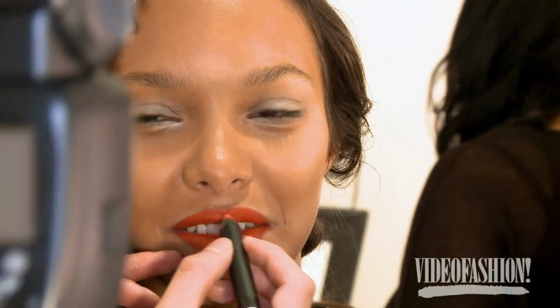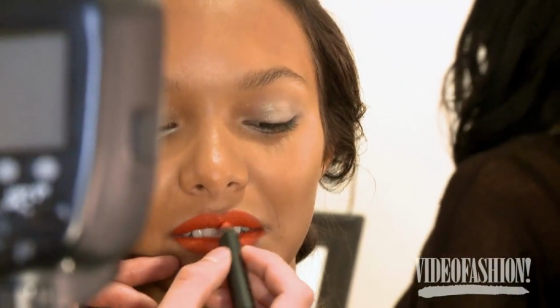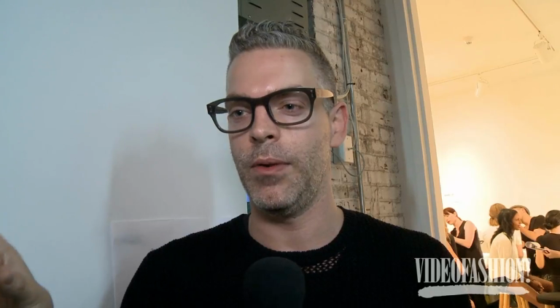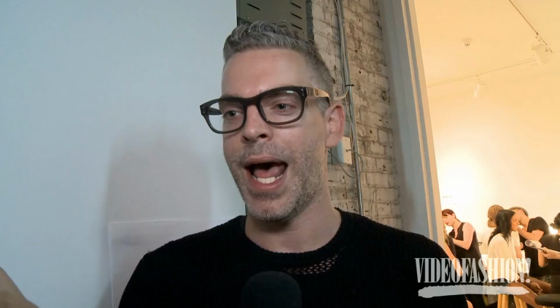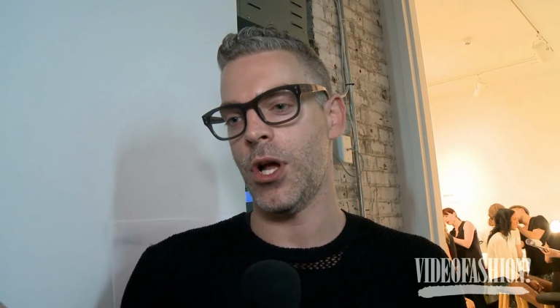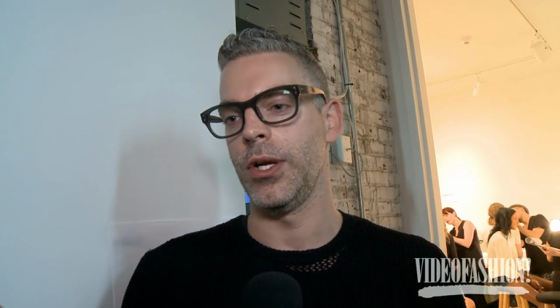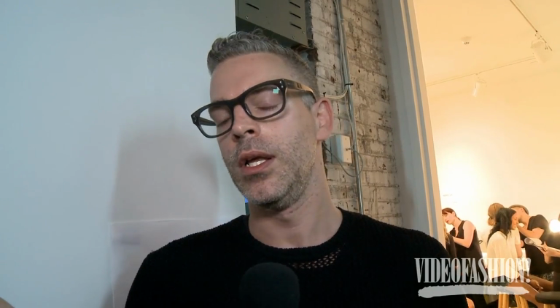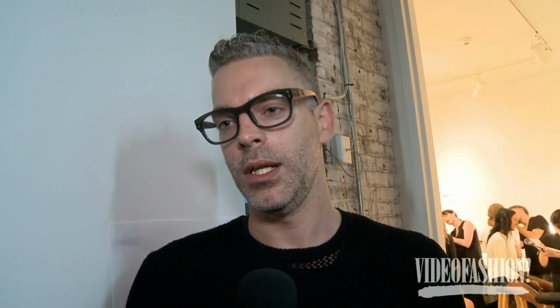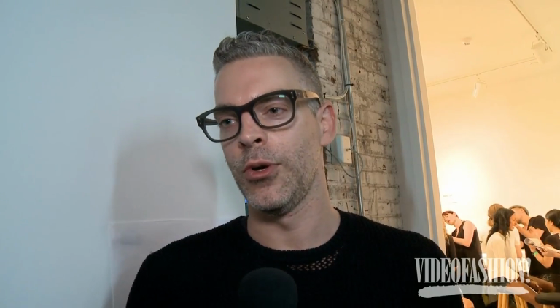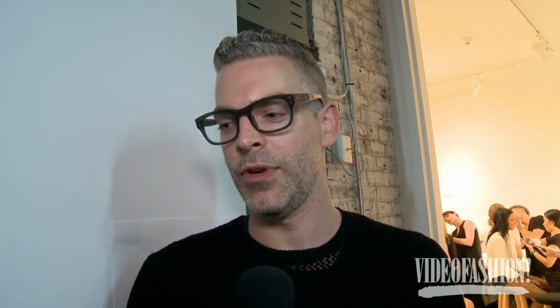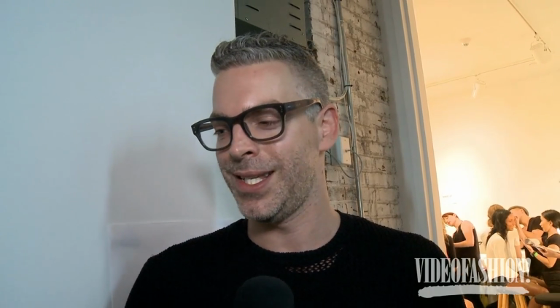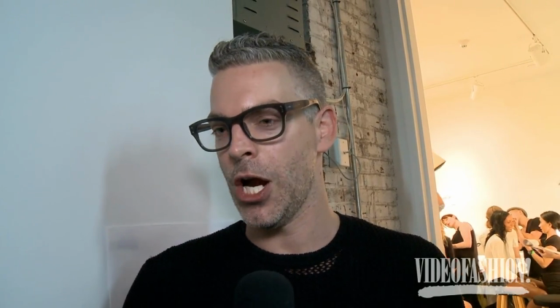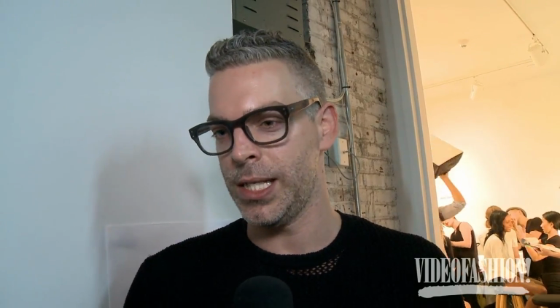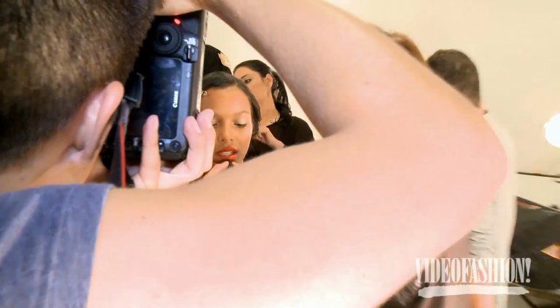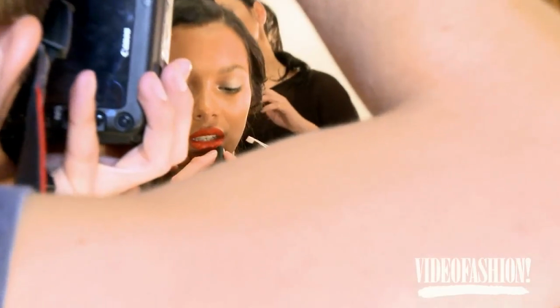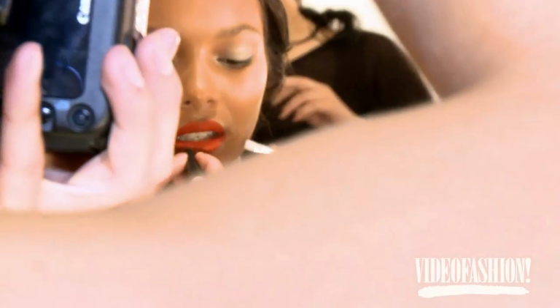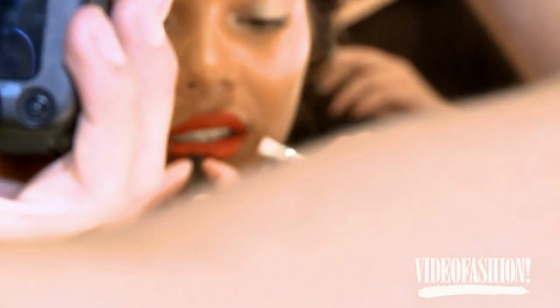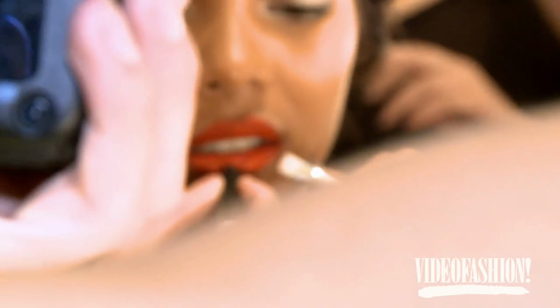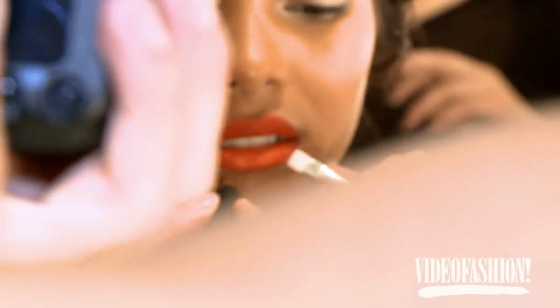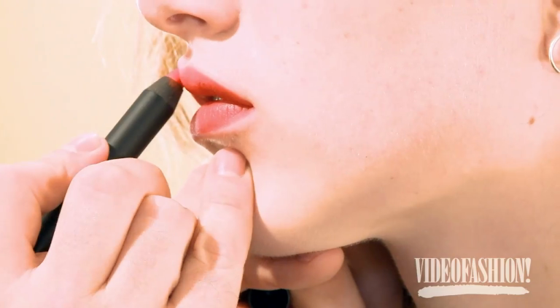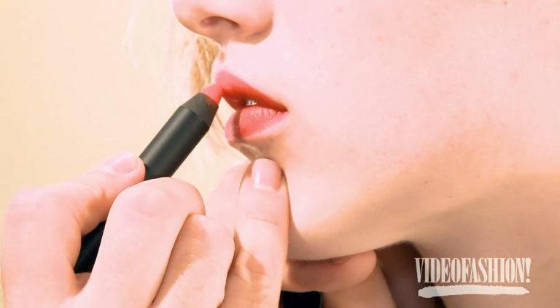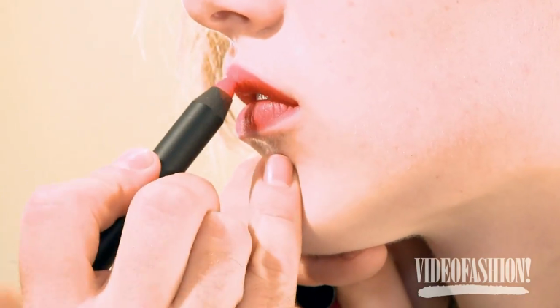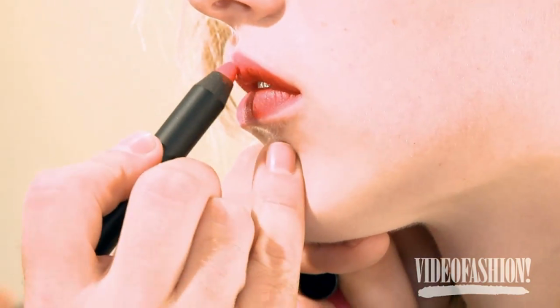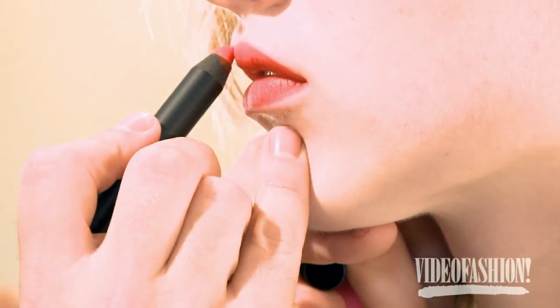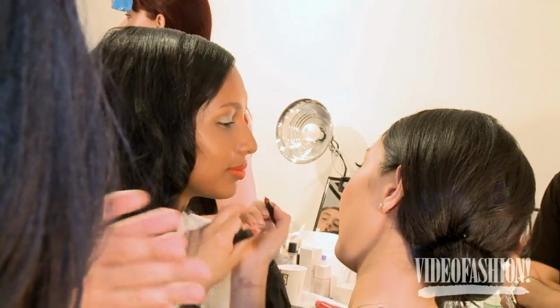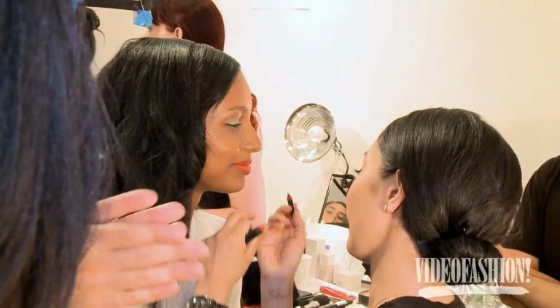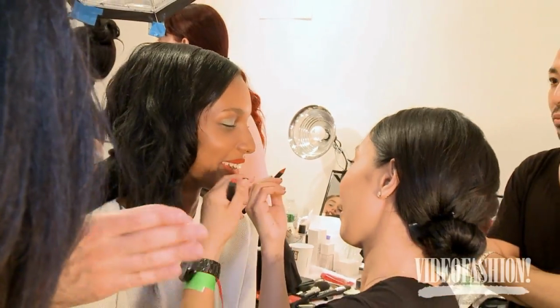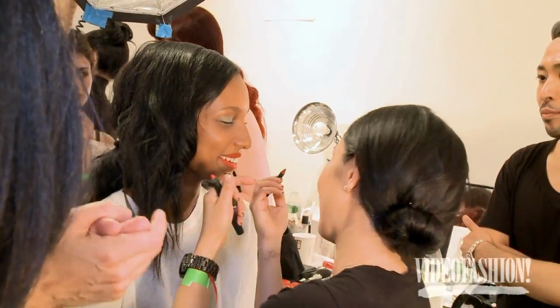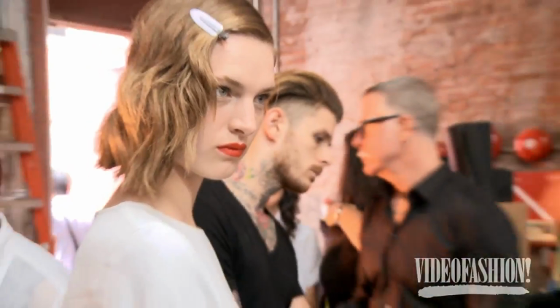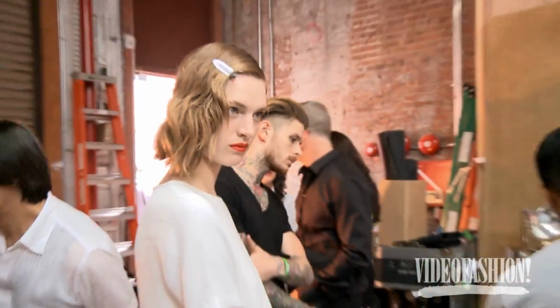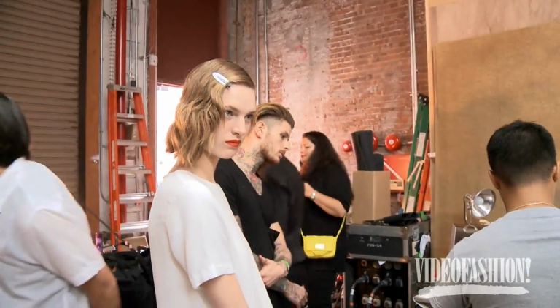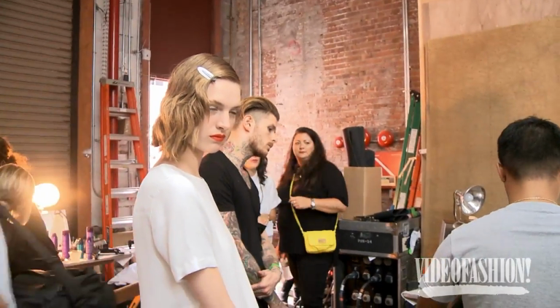We thought that when it had those hard, literal references to the era, it seemed too retro and not modern. And I think it's just a really beautiful, dreamy, ethereal, romantic look.